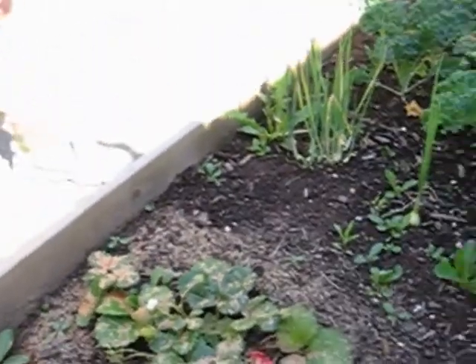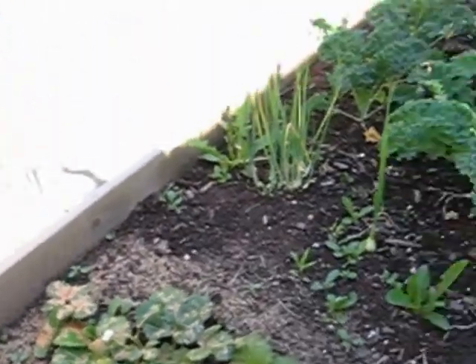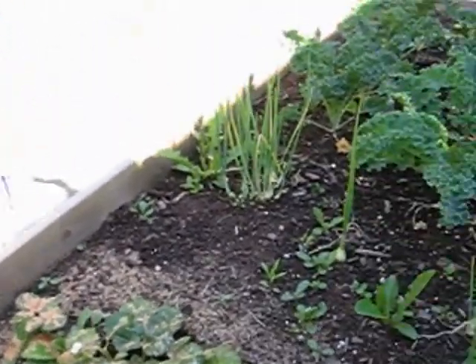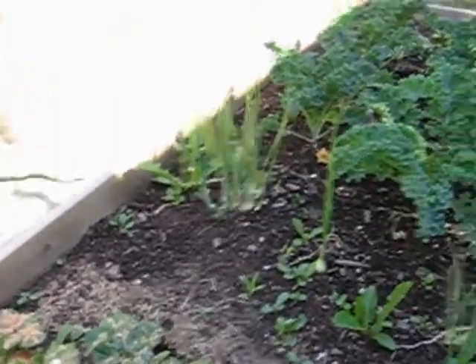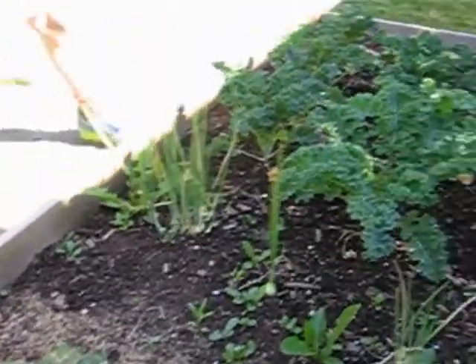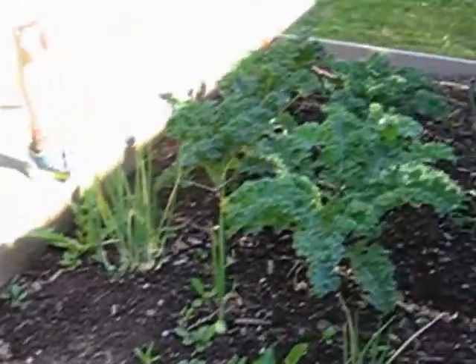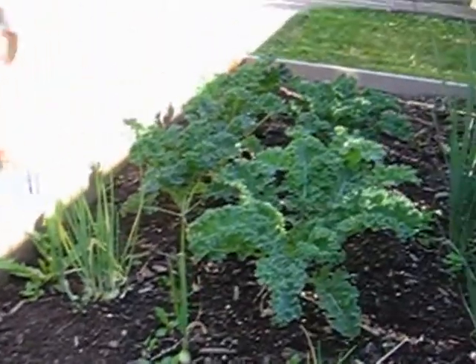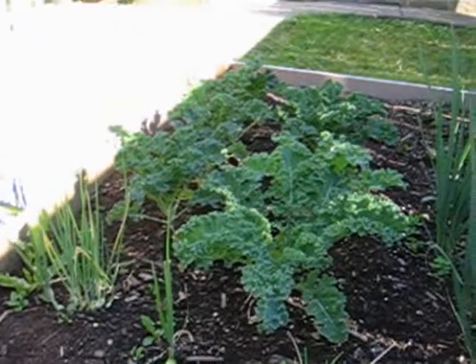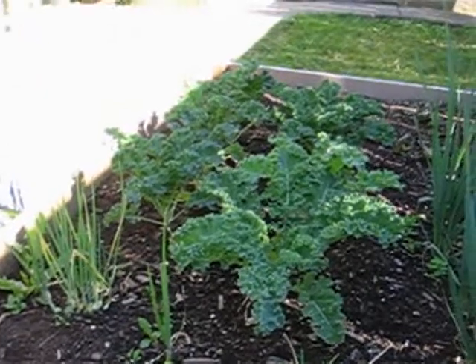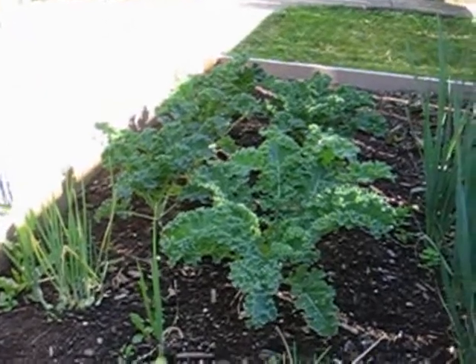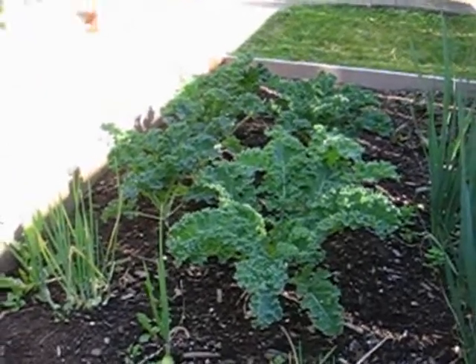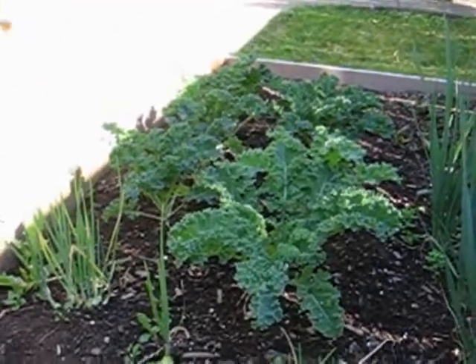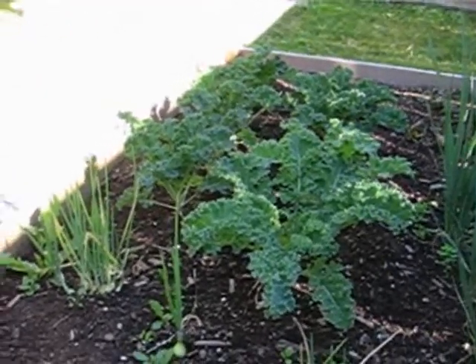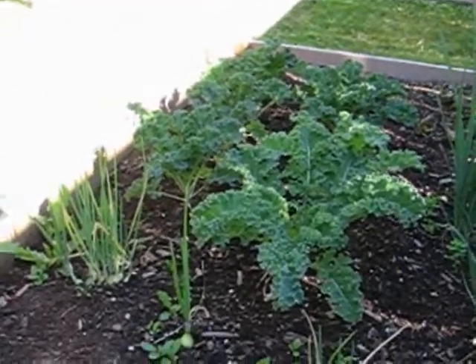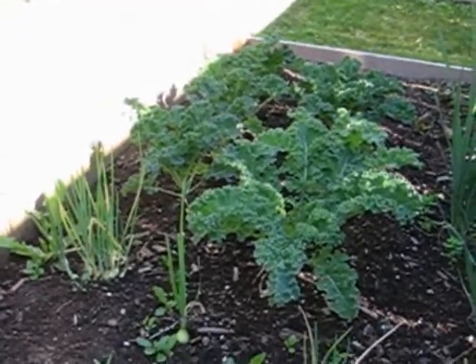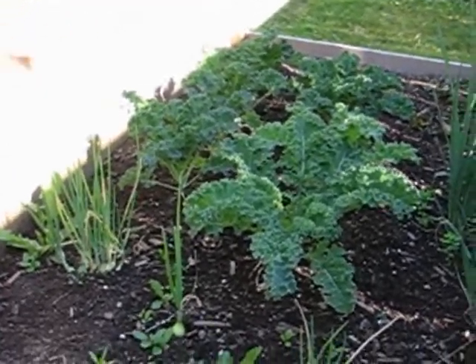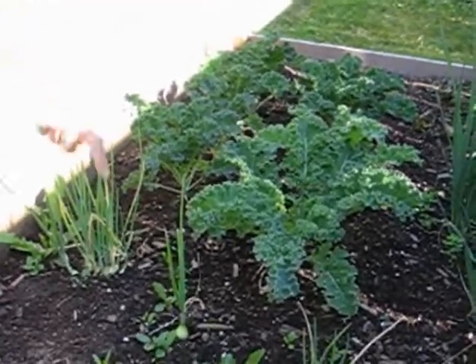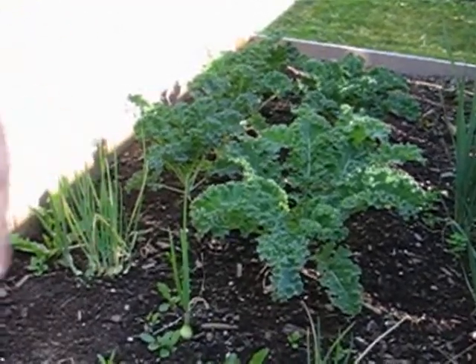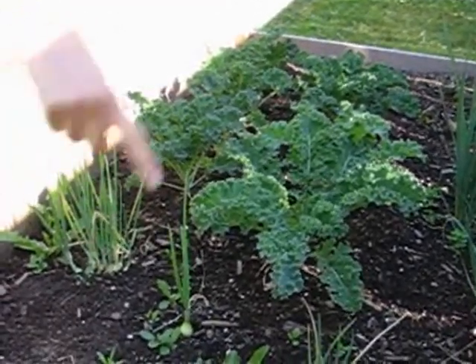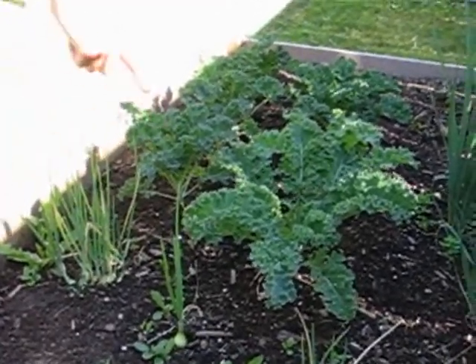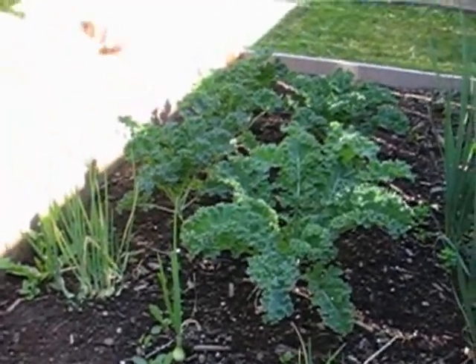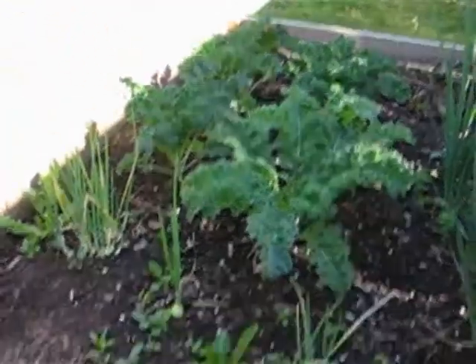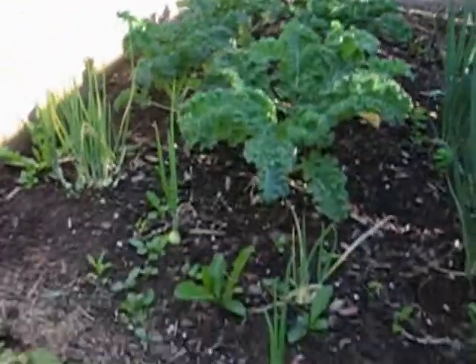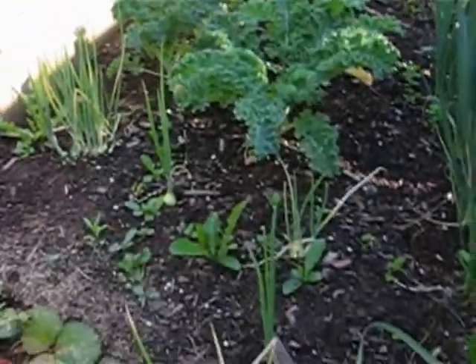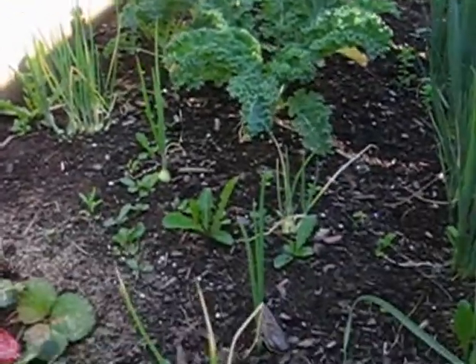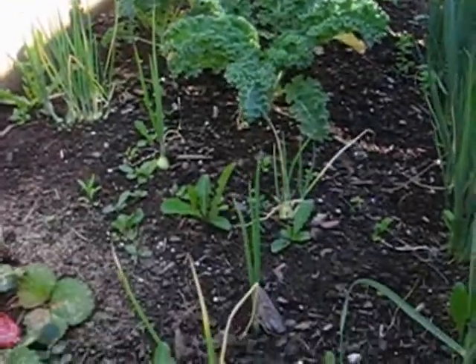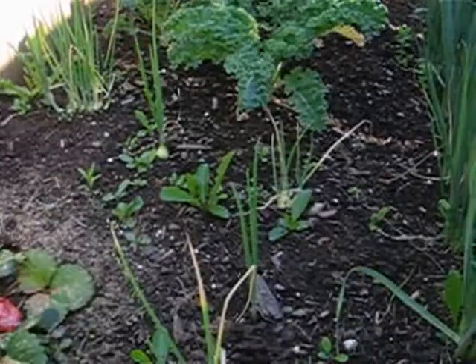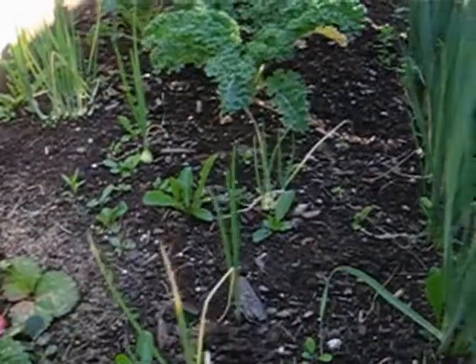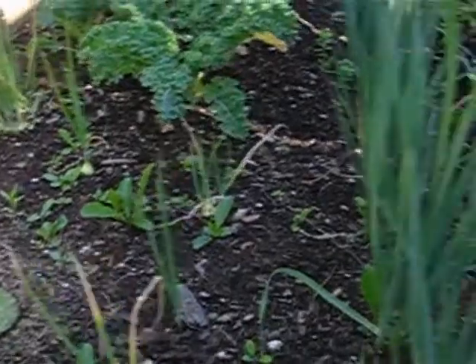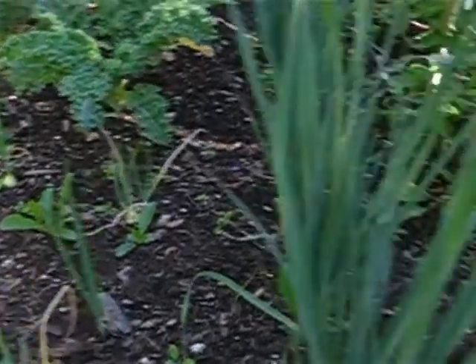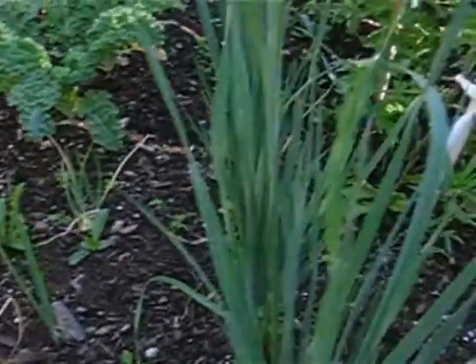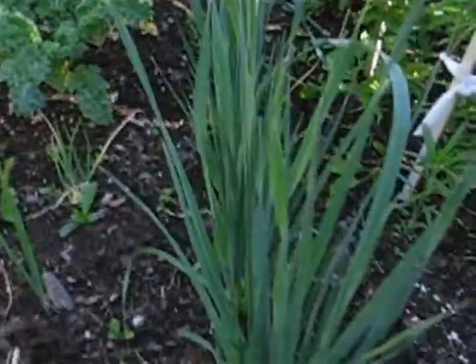And then here's the kale, and the onions, and the tall and big leeks.